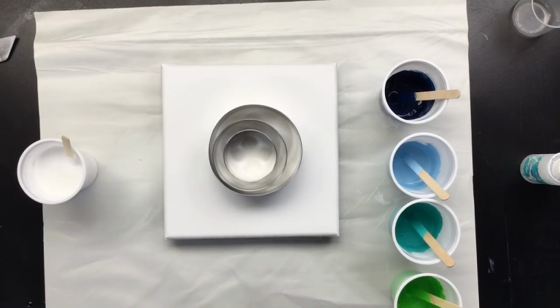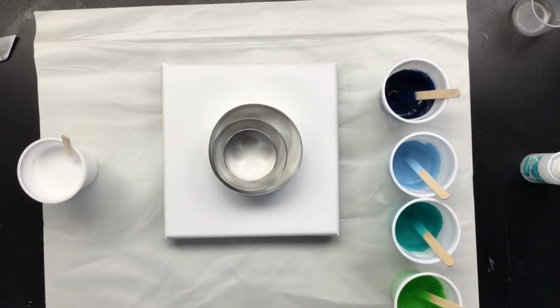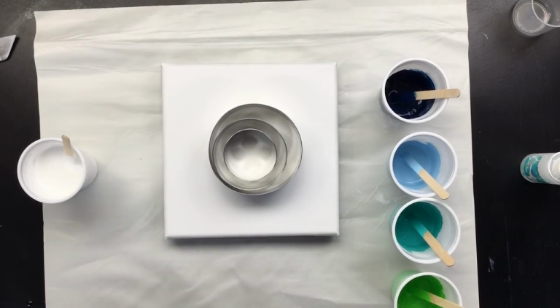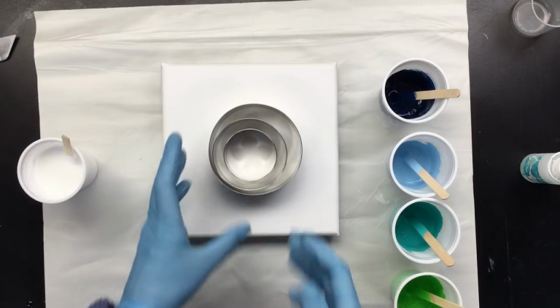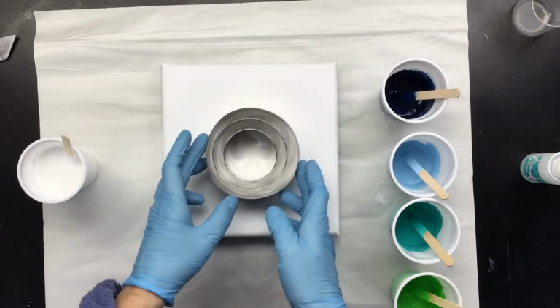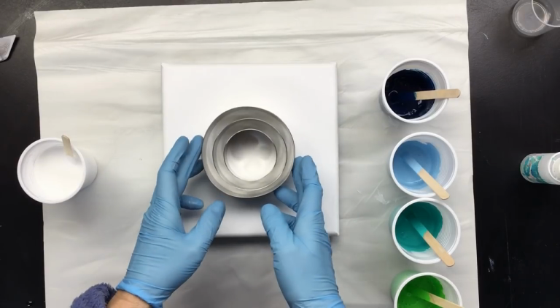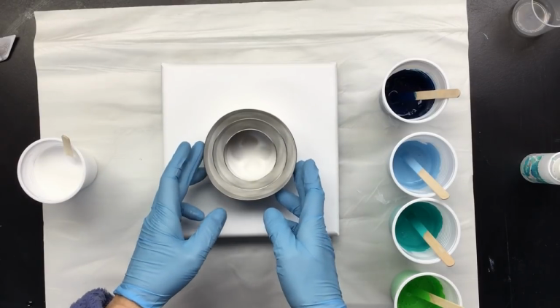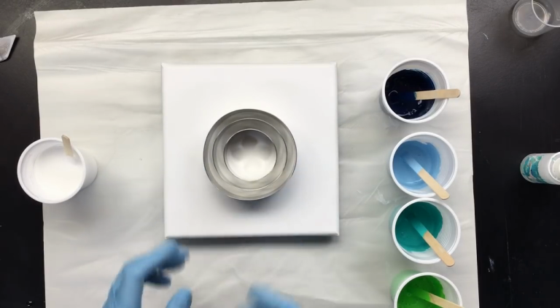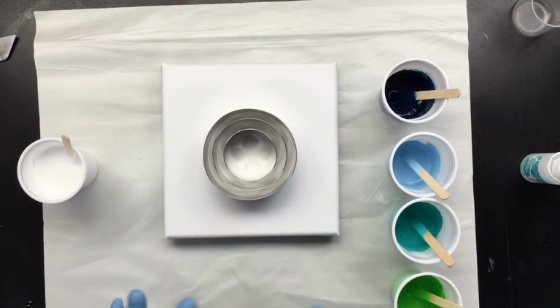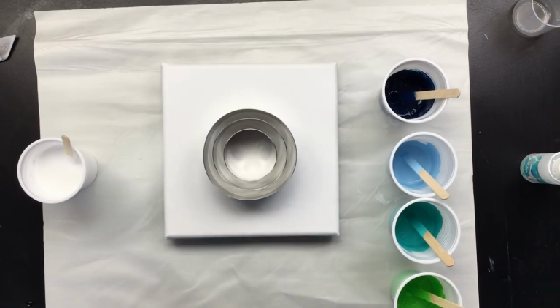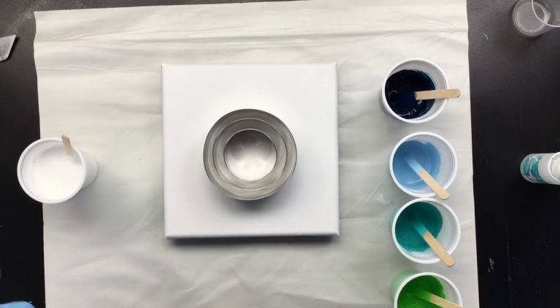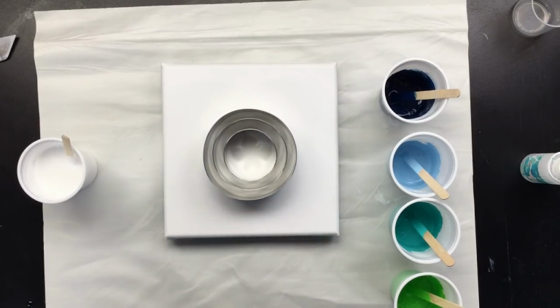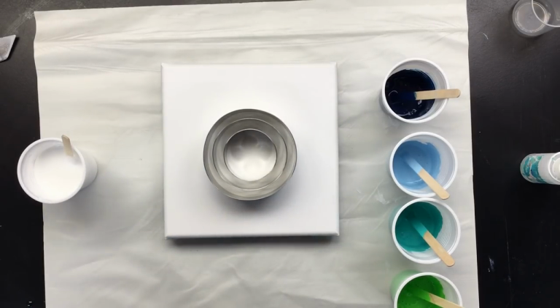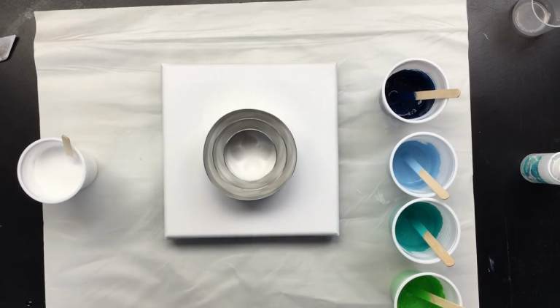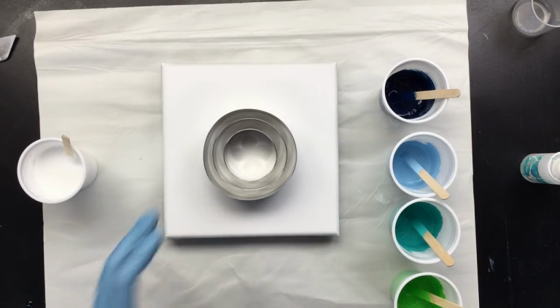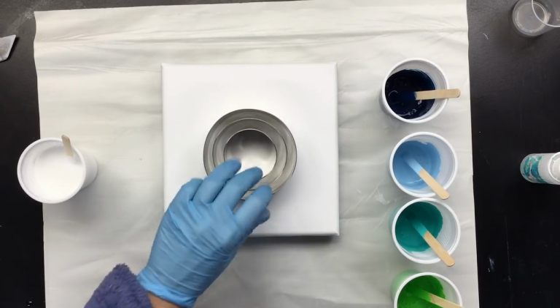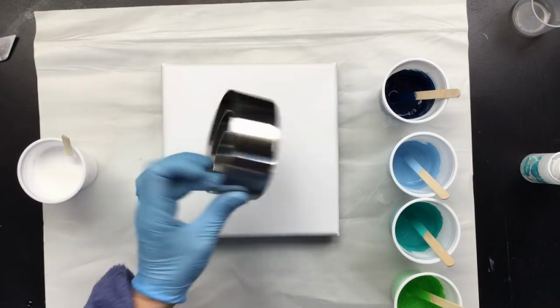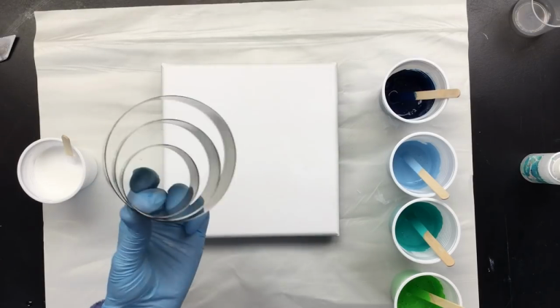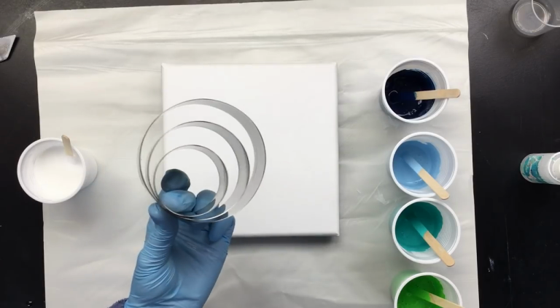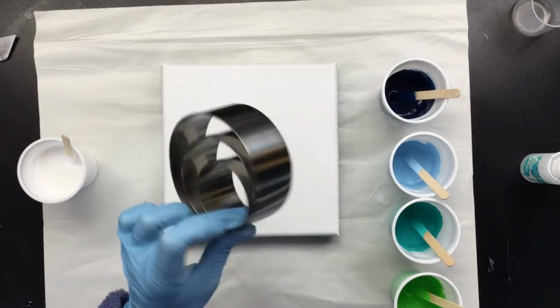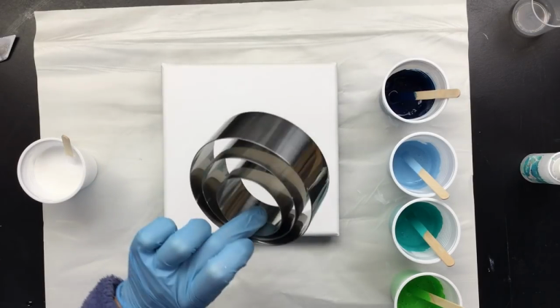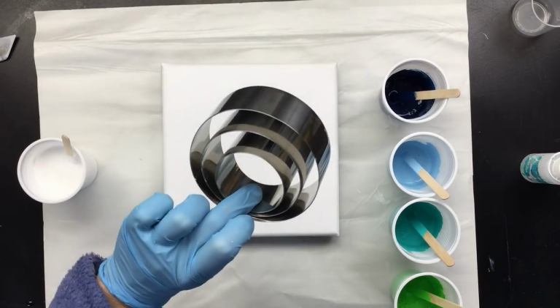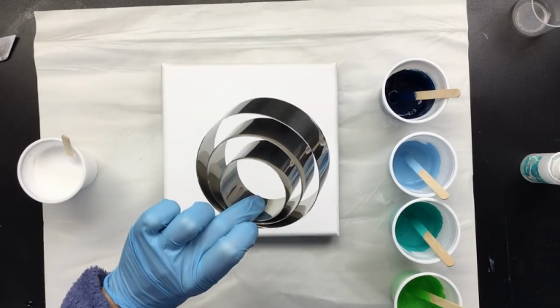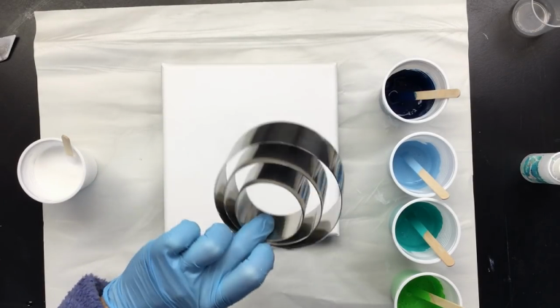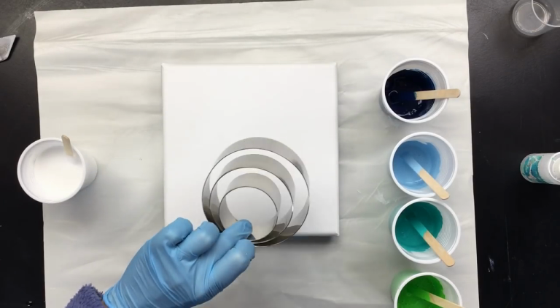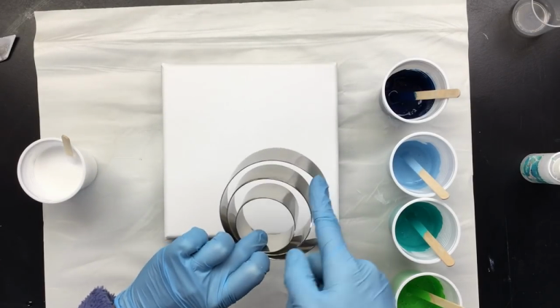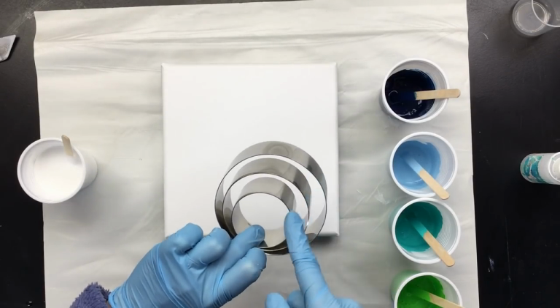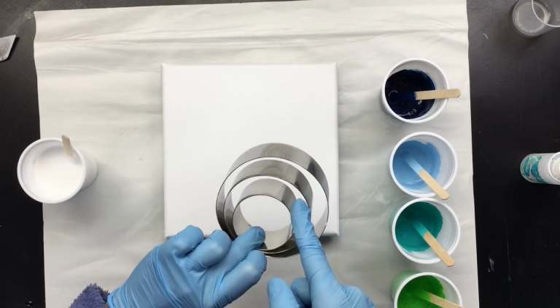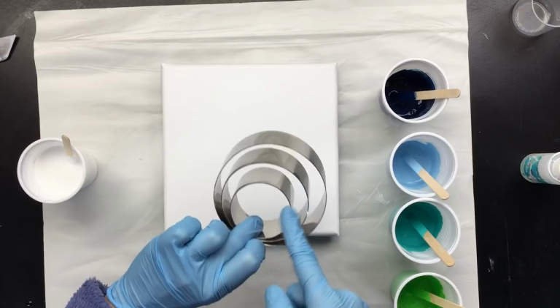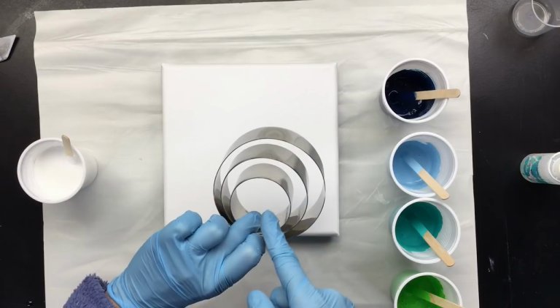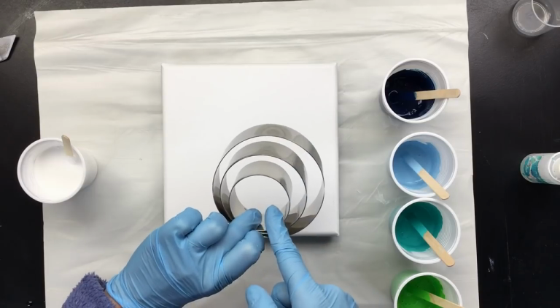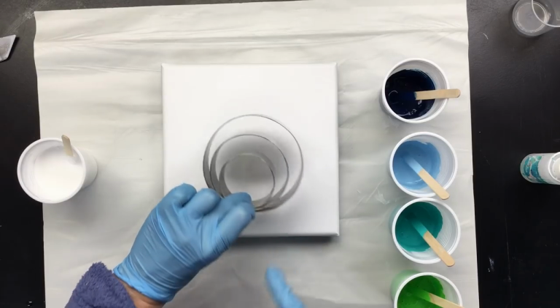Good morning everyone. I'm back and I'm gonna do something different. So what I have here are cookie cutters — big cookies, medium cookies, small cookies.